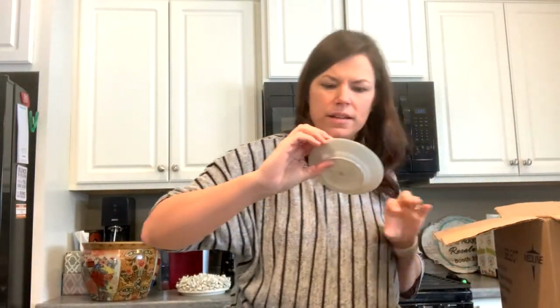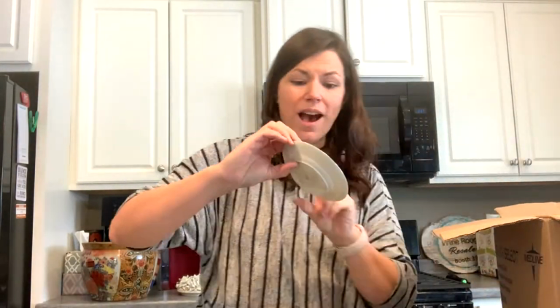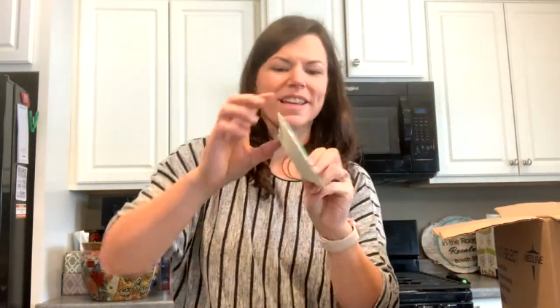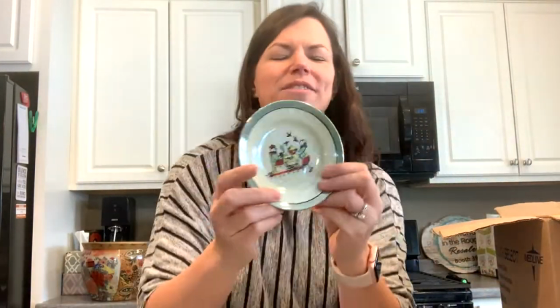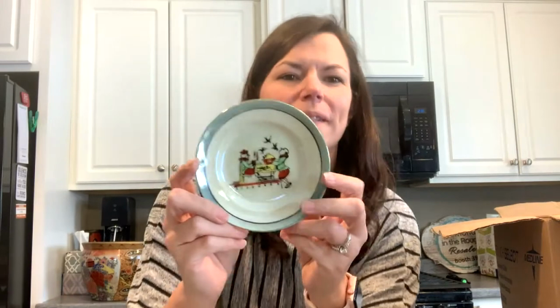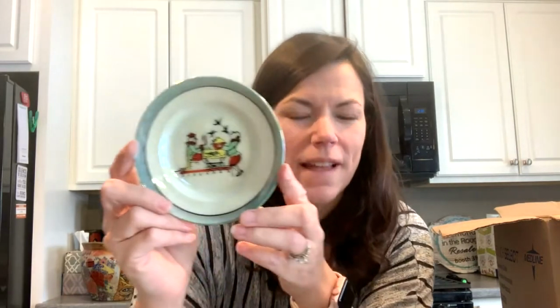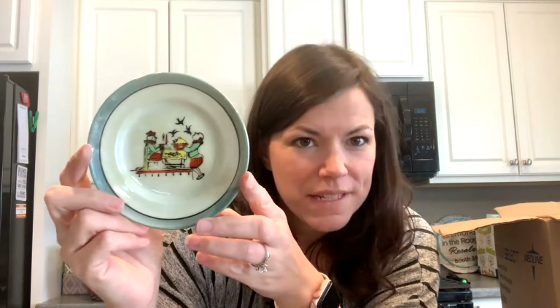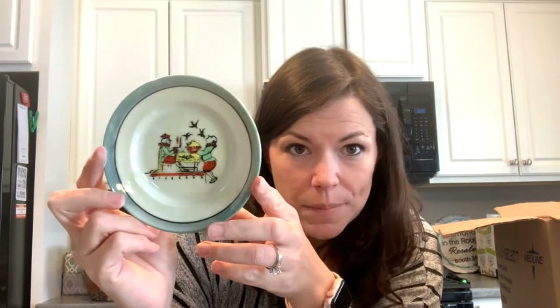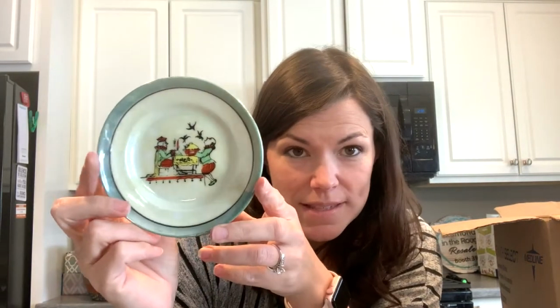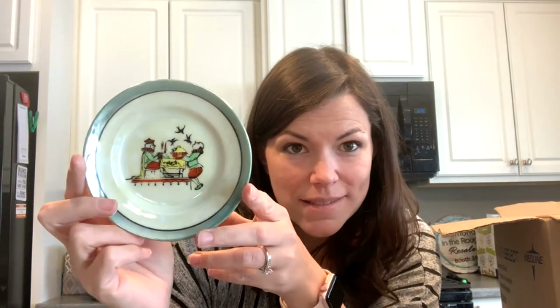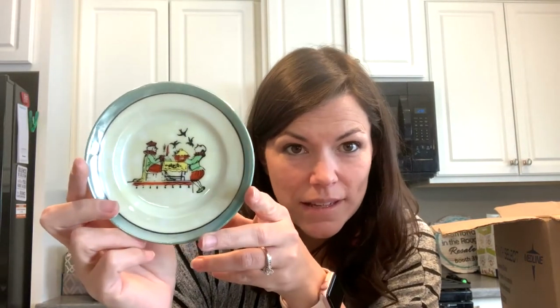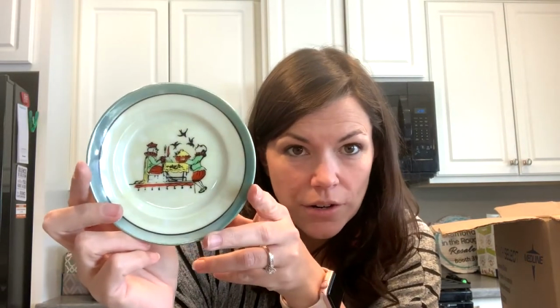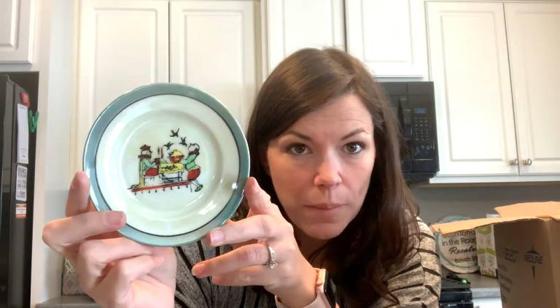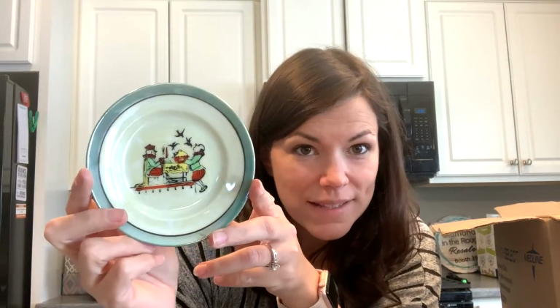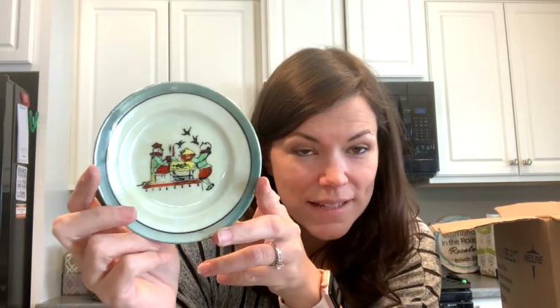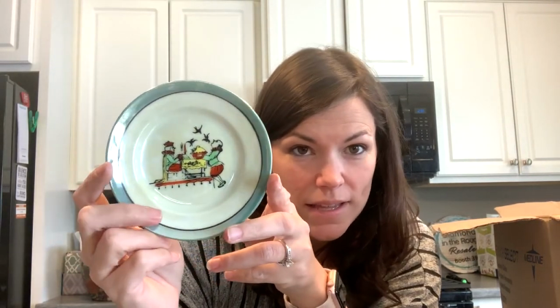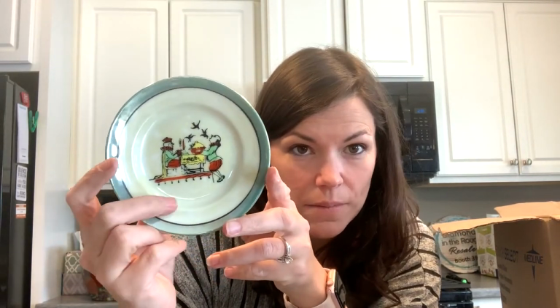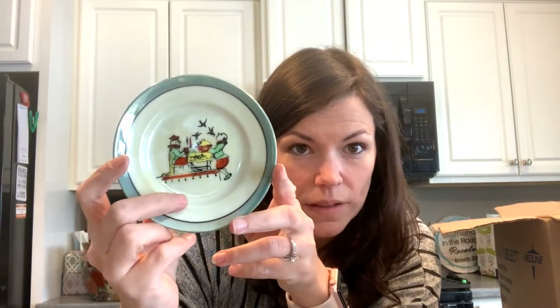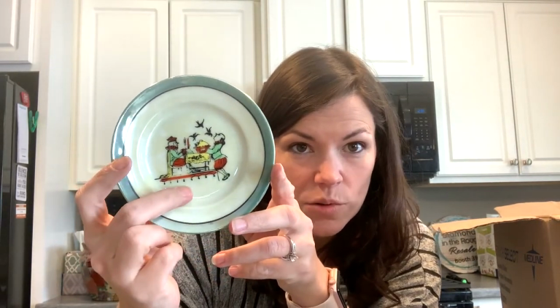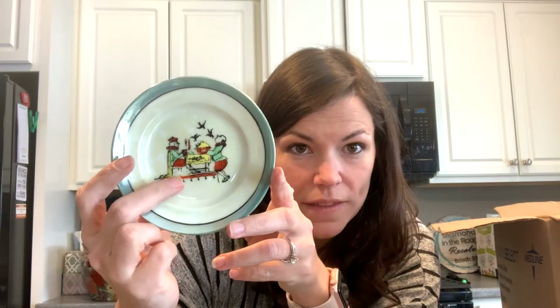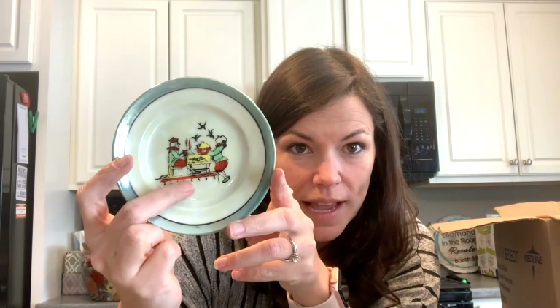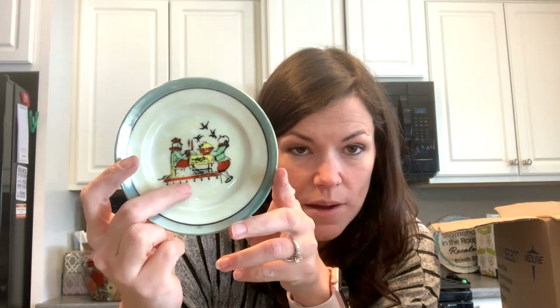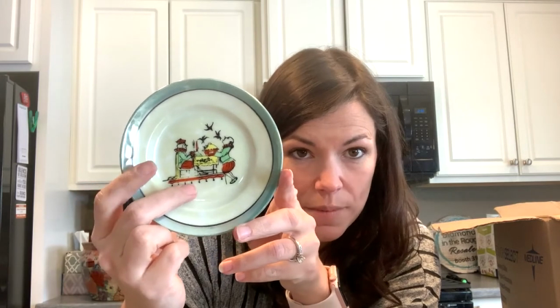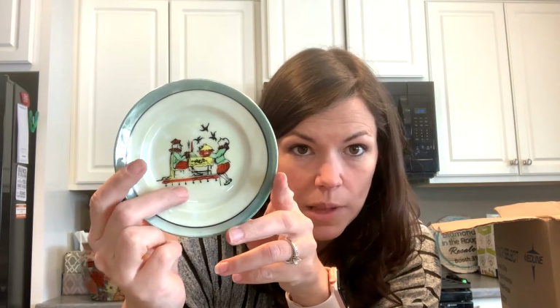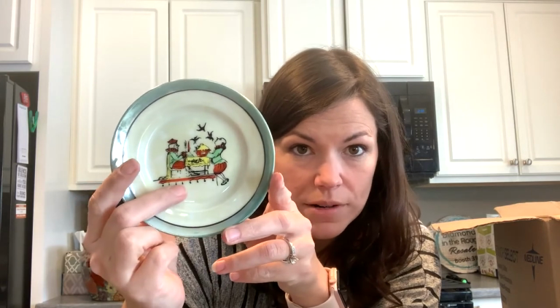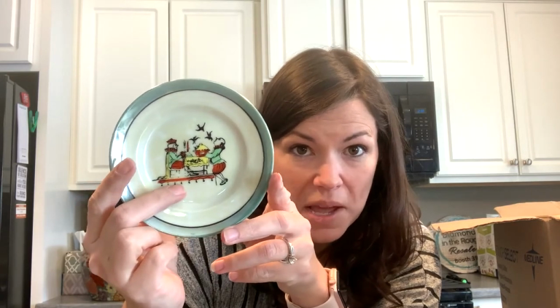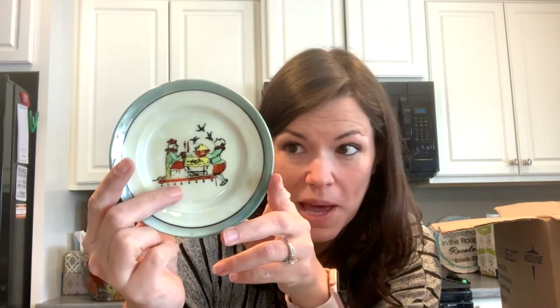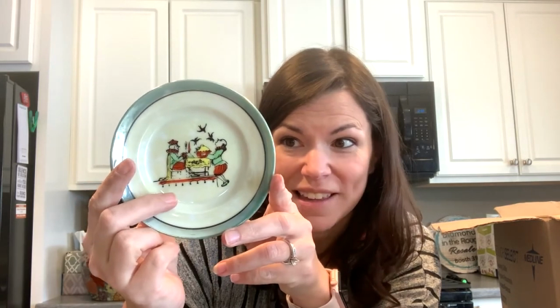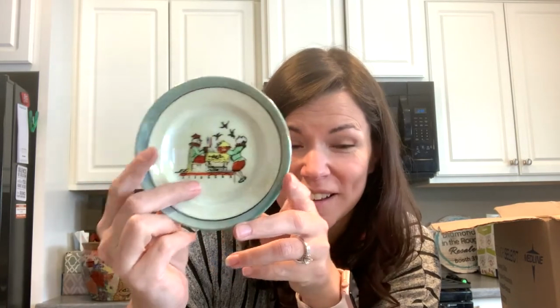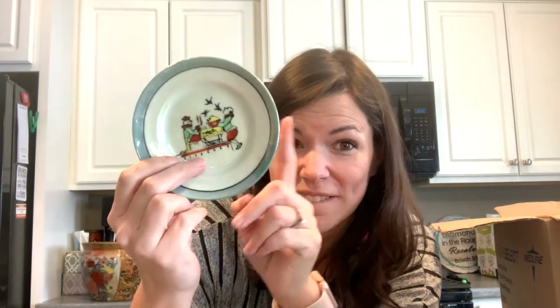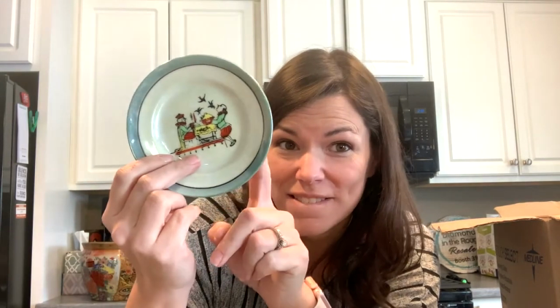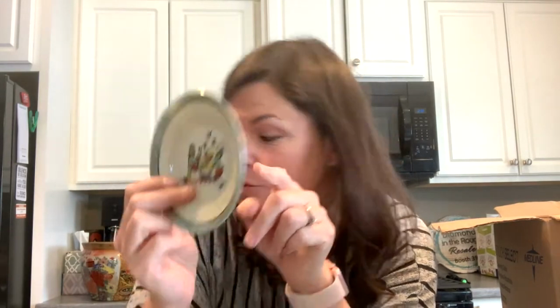Oh look — I found the teacup to this in an earlier box. It's the lusterware, and there's a guy eating a pie but there are blackbirds coming out of the pie. That's cool!